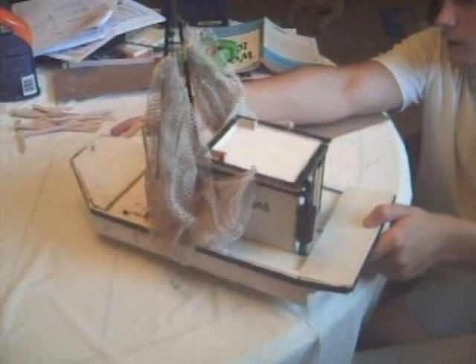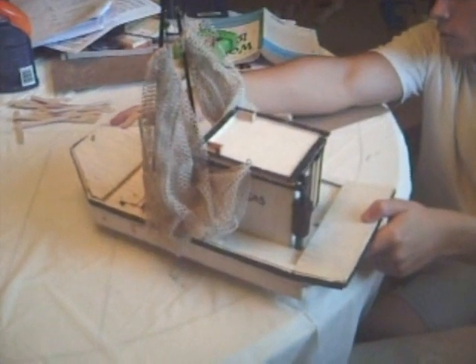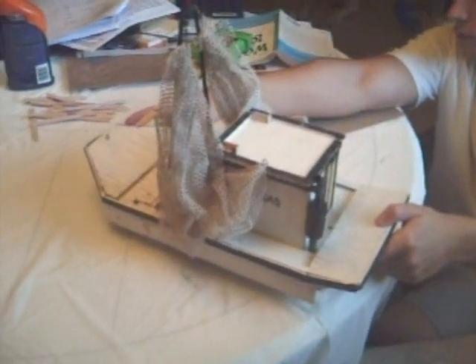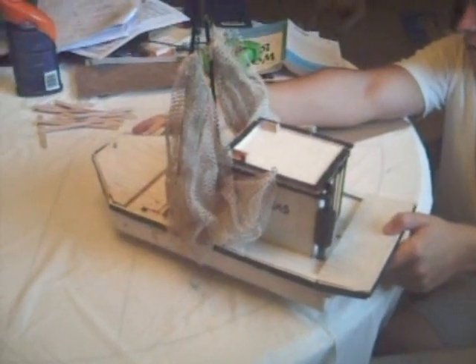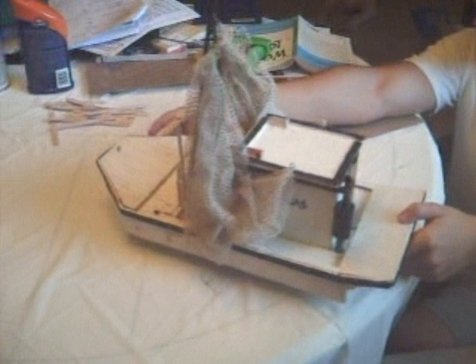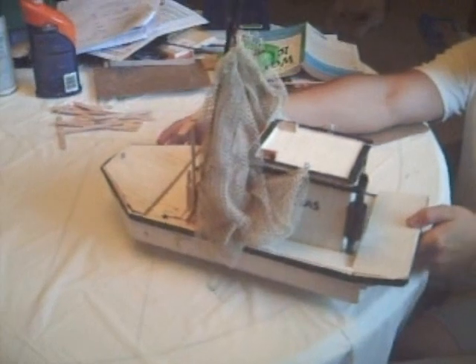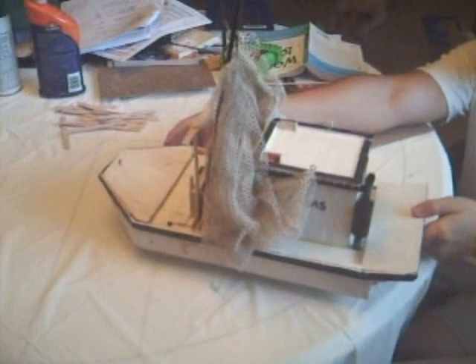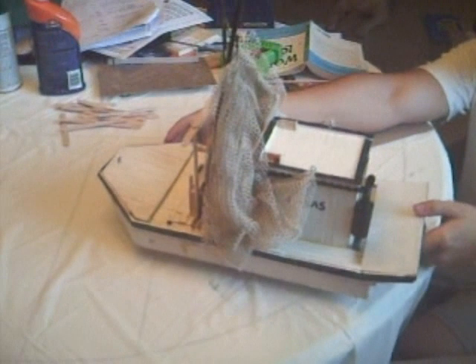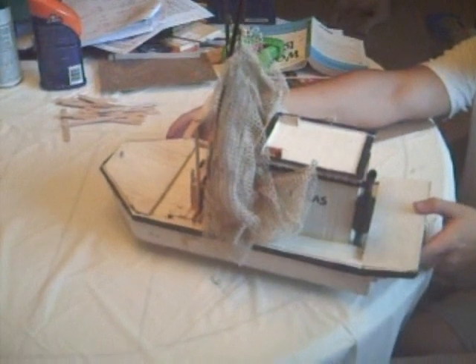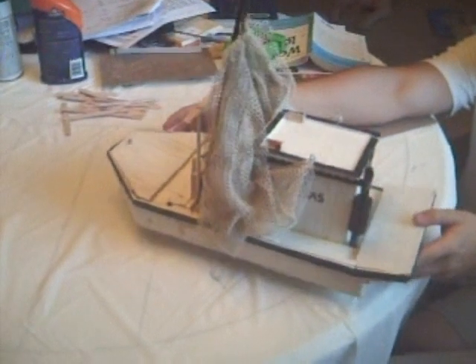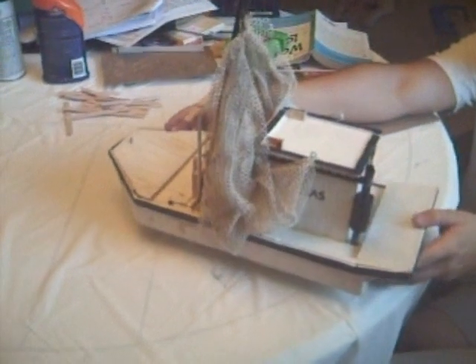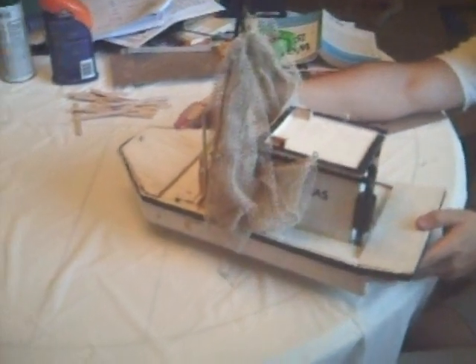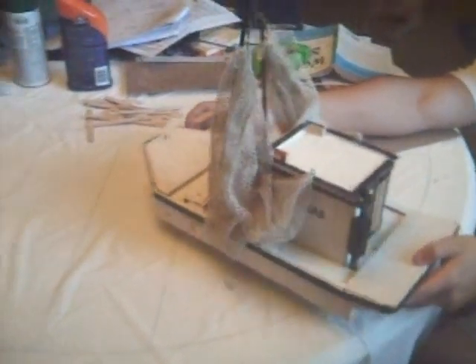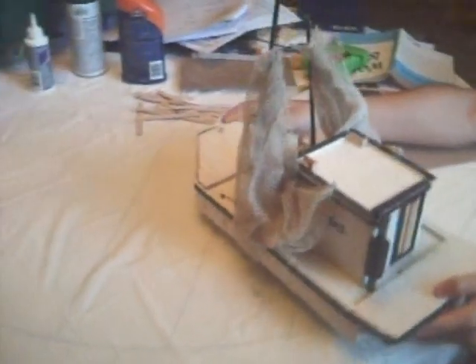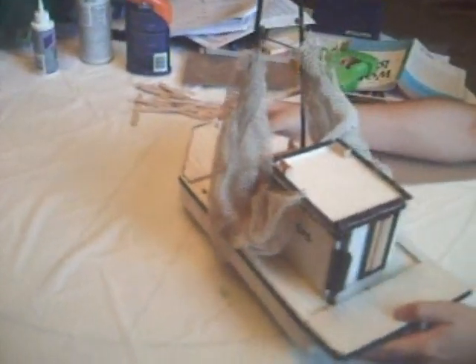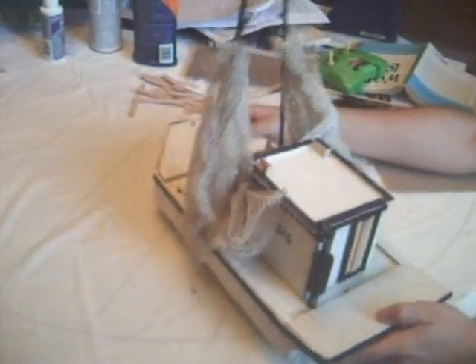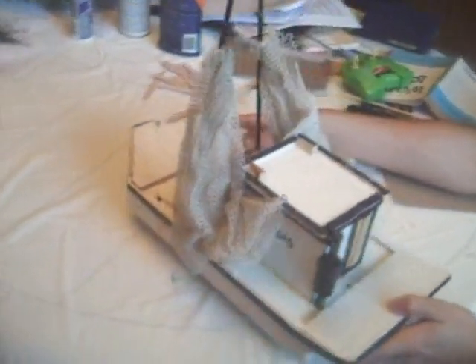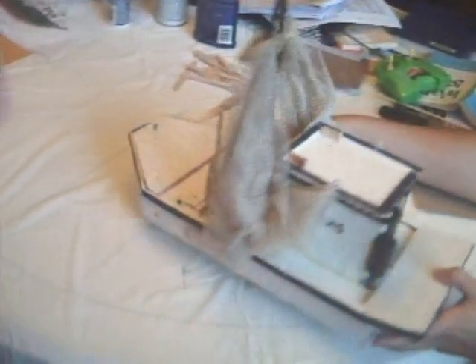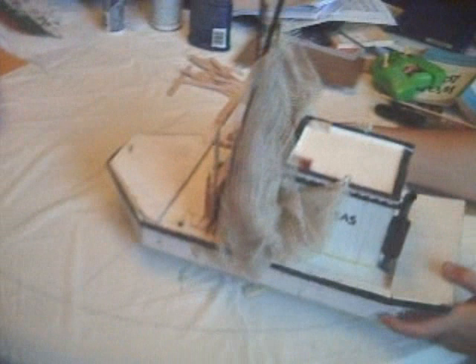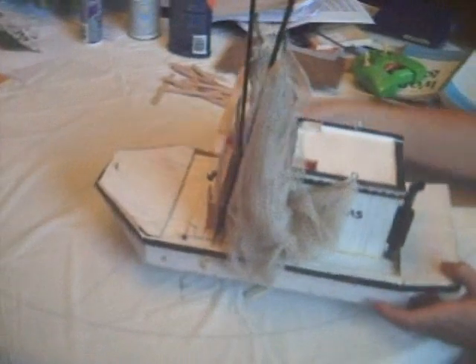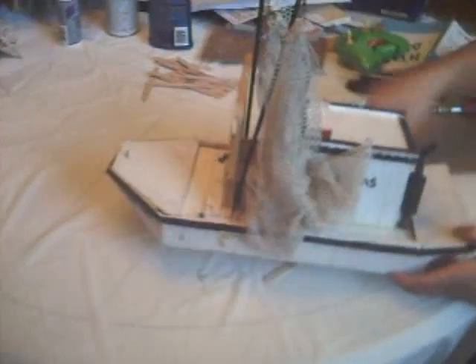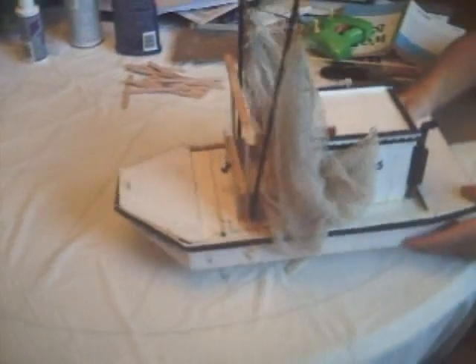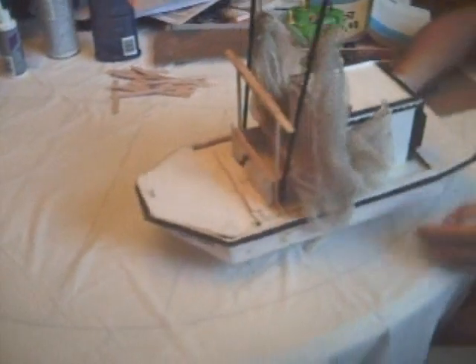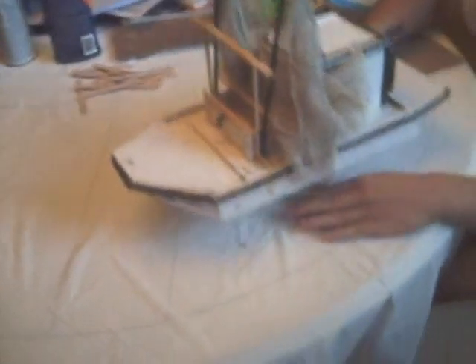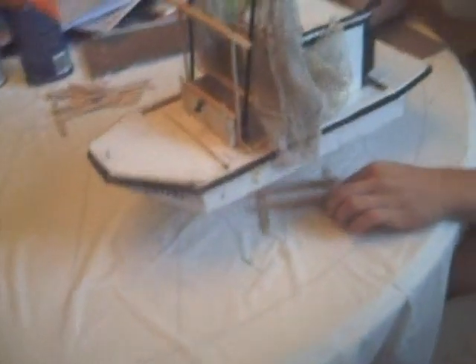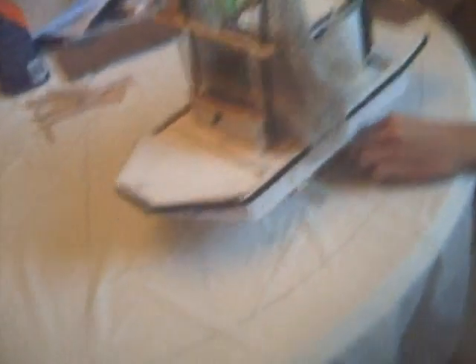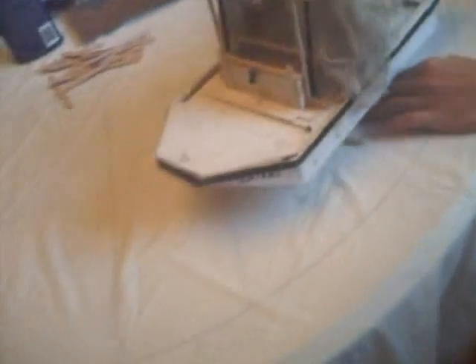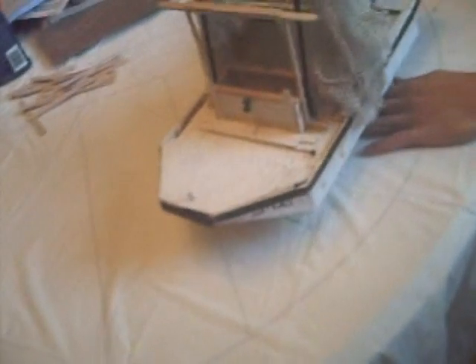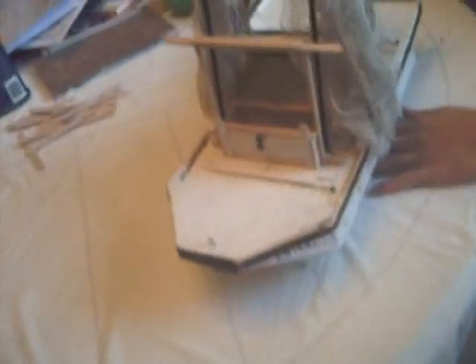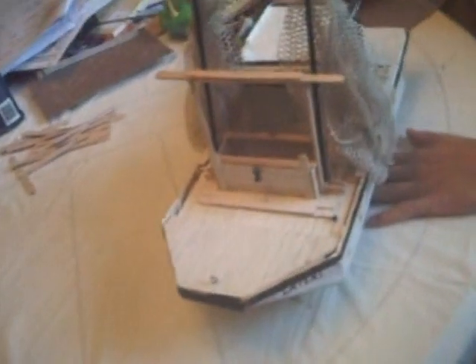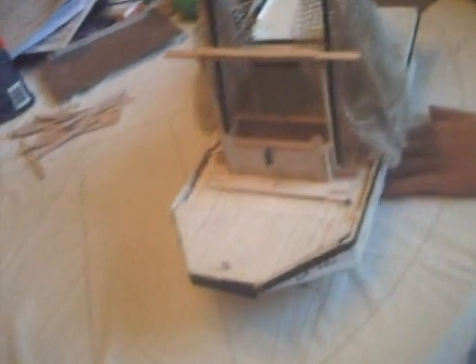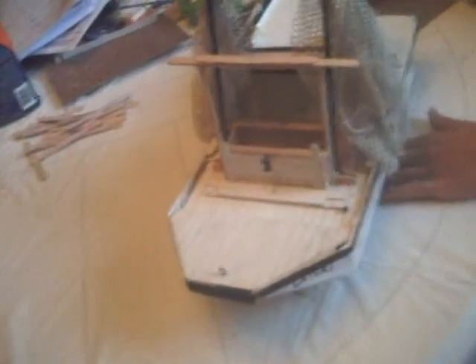I used a scoop net netting for the trawls. And there's a basket up in the front where they sorted the catch.